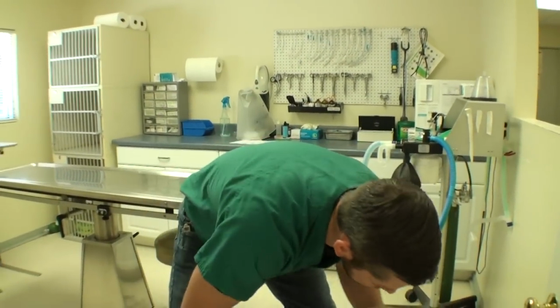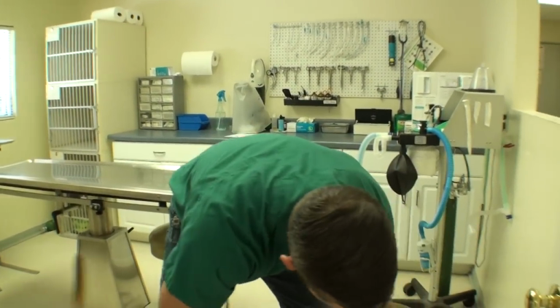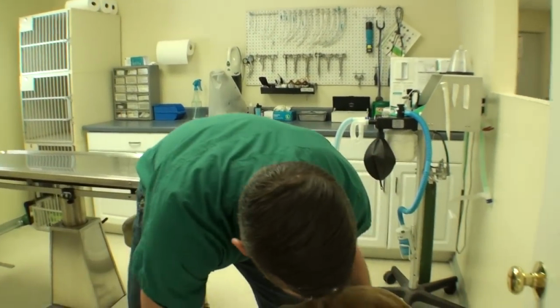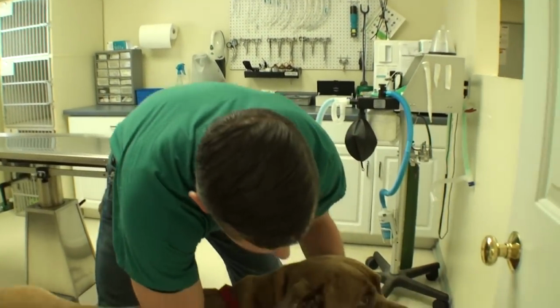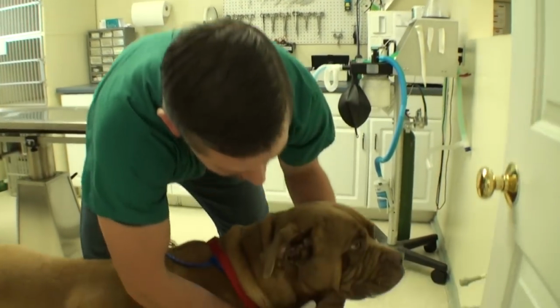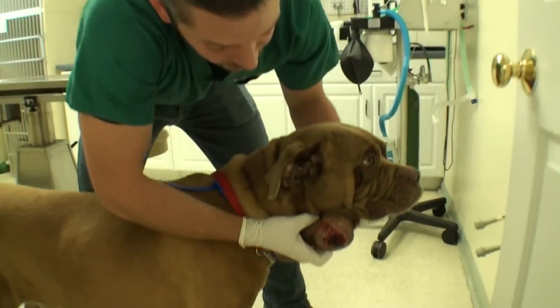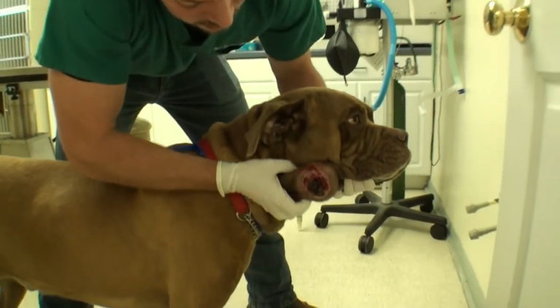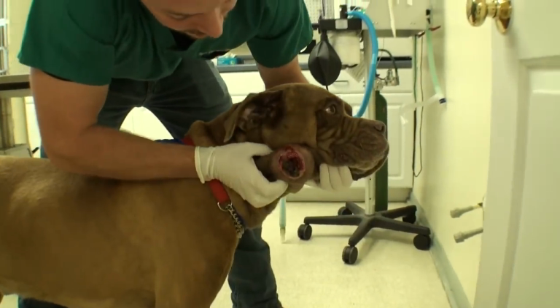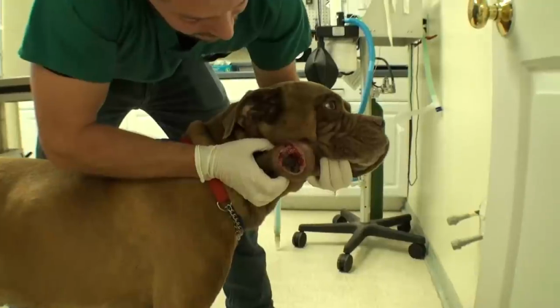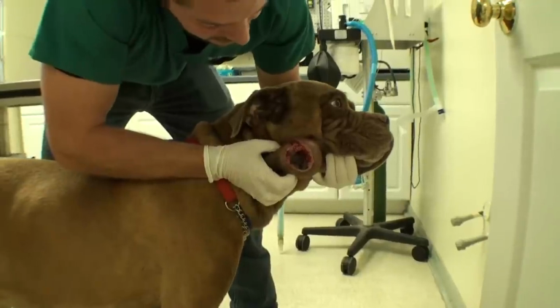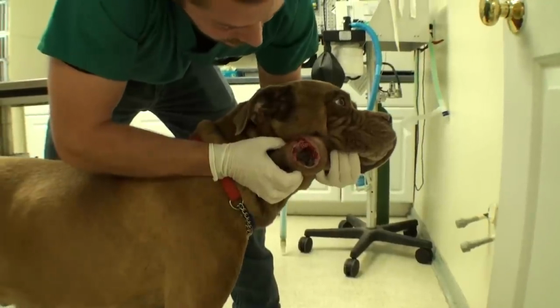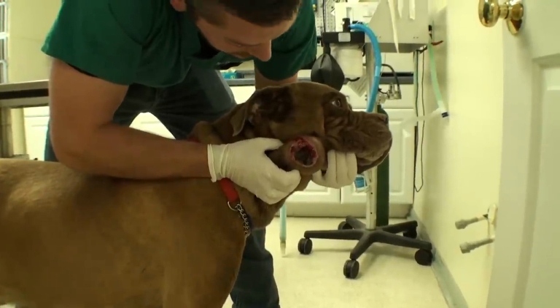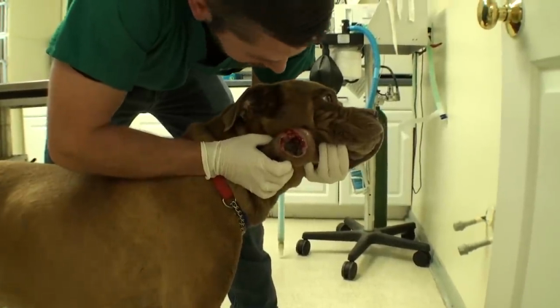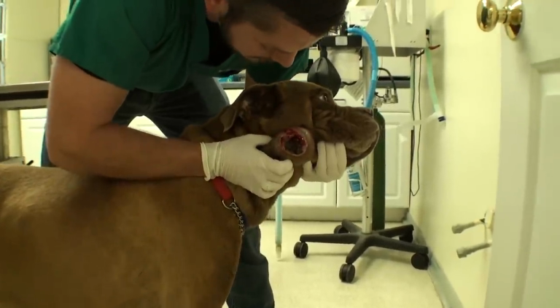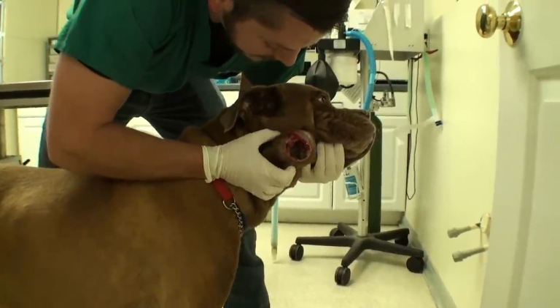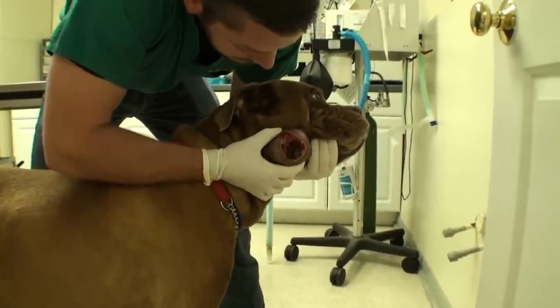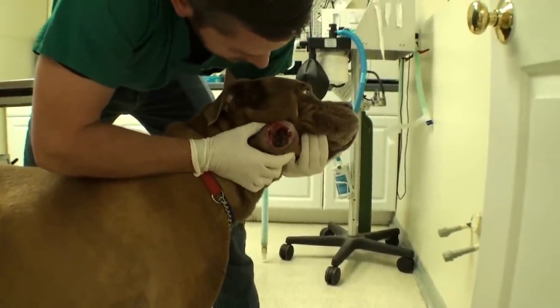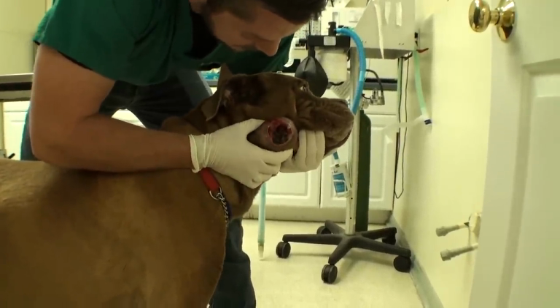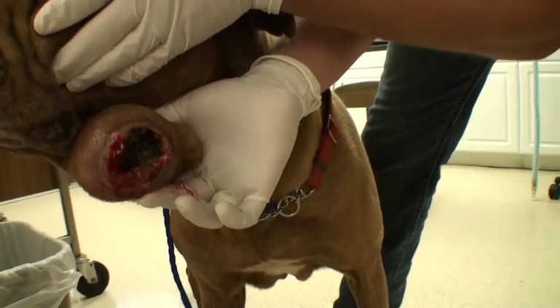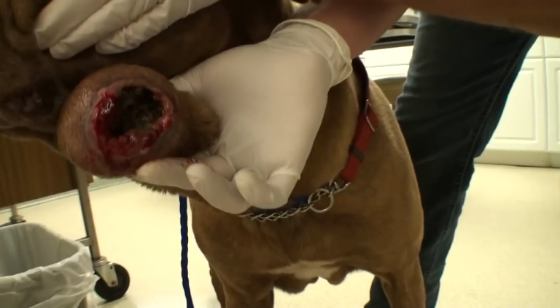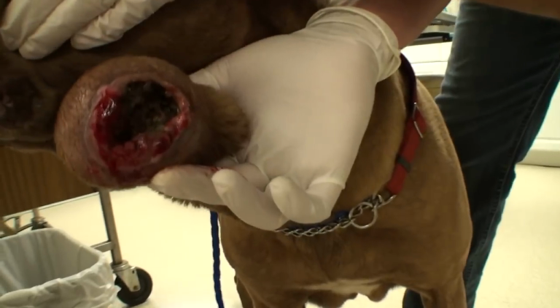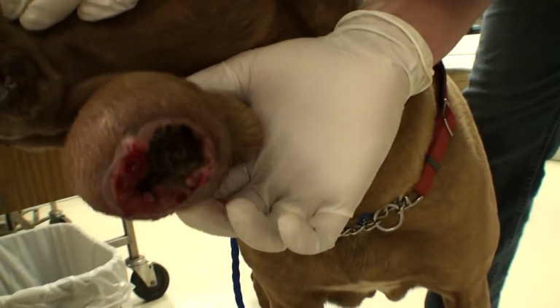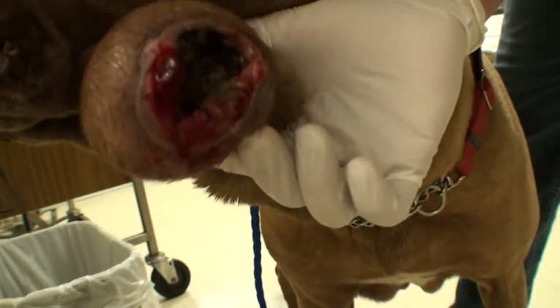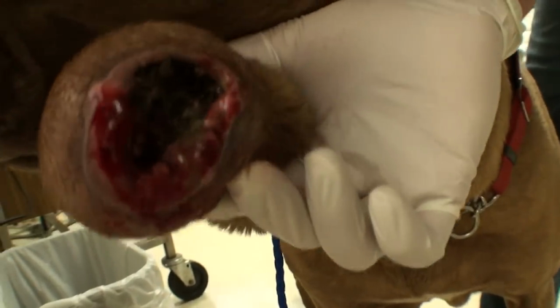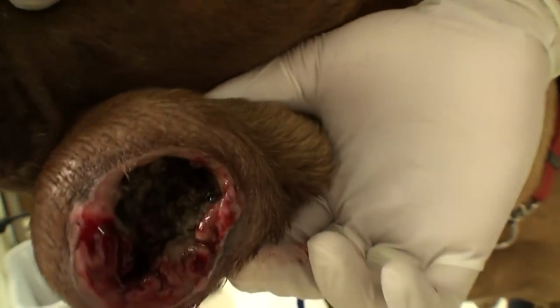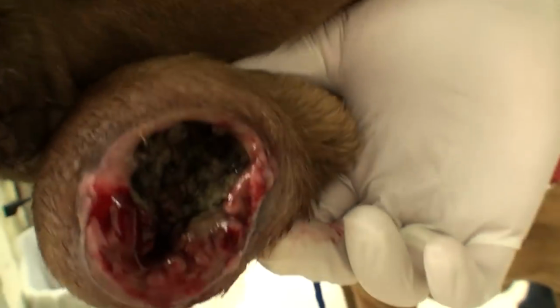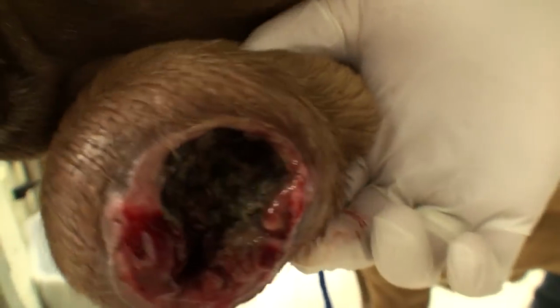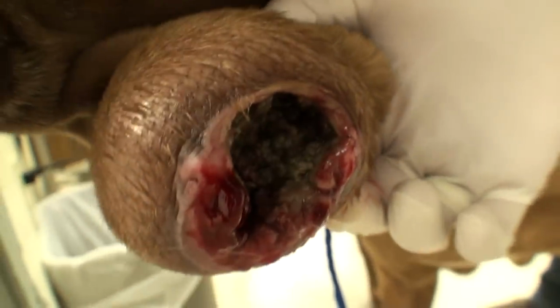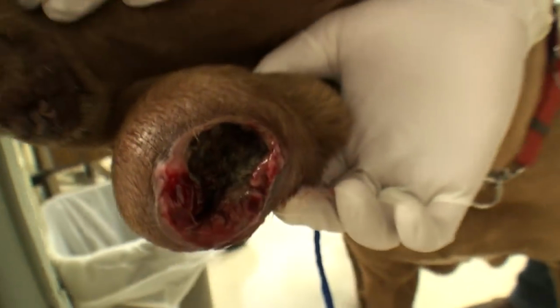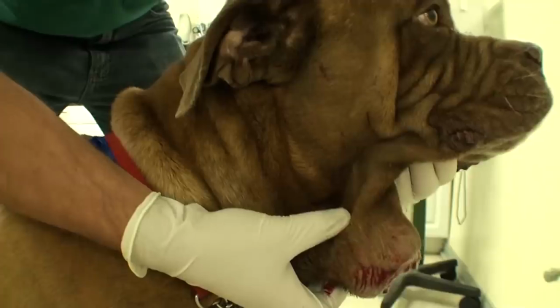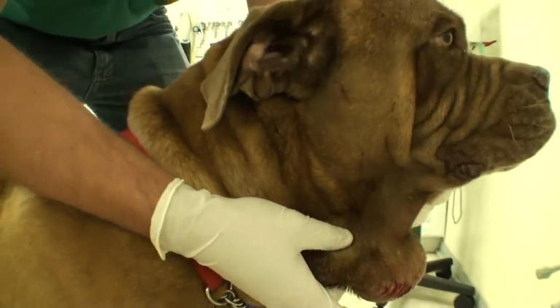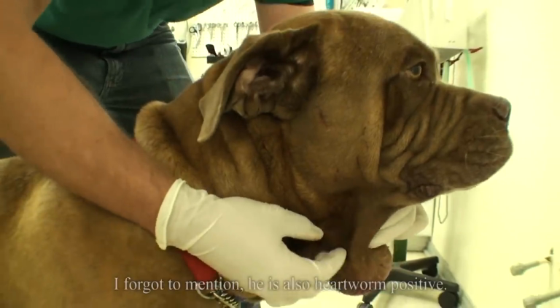He has this huge tumor that is rotten on the inside. It is a huge rotten mess and it smells so bad. He has stunk up the whole room — you can see it's just oozing and bleeding. Very, very nasty.